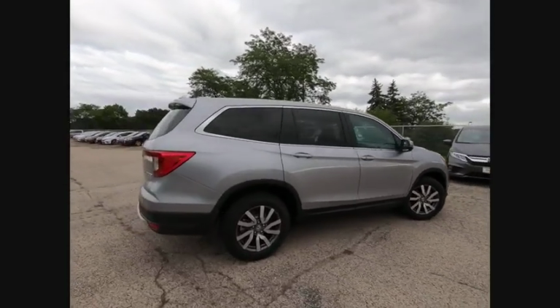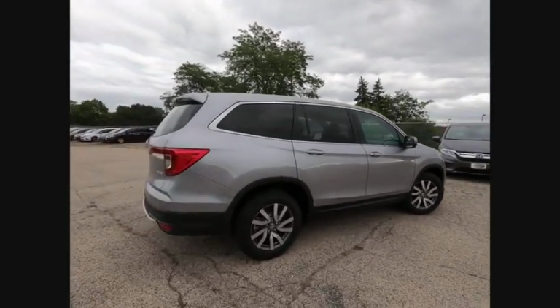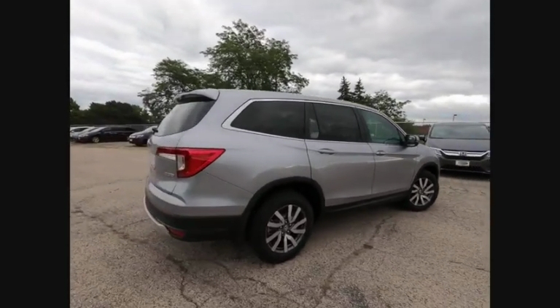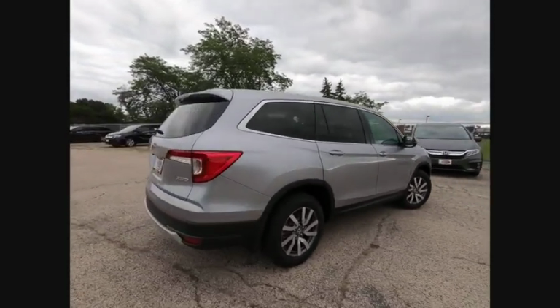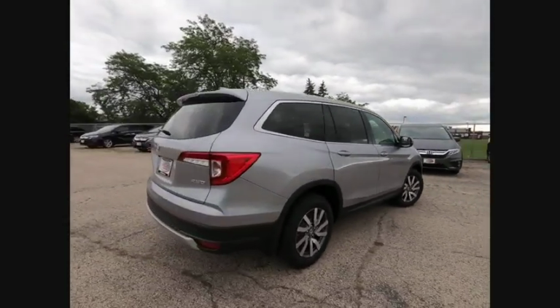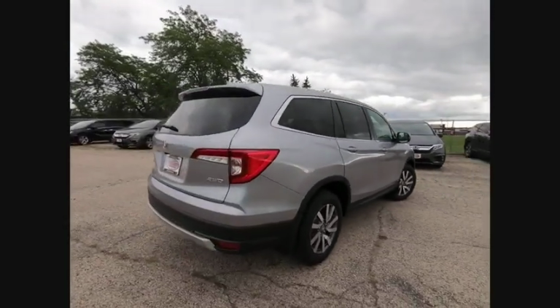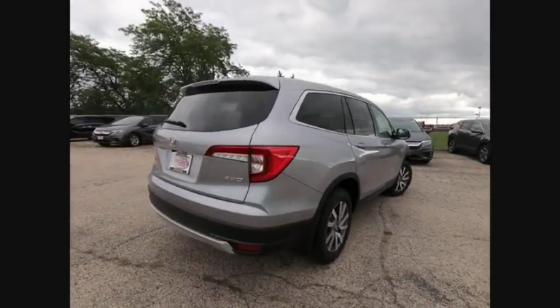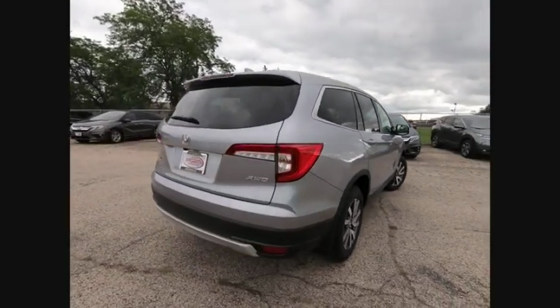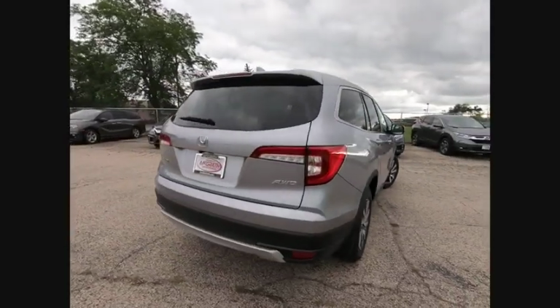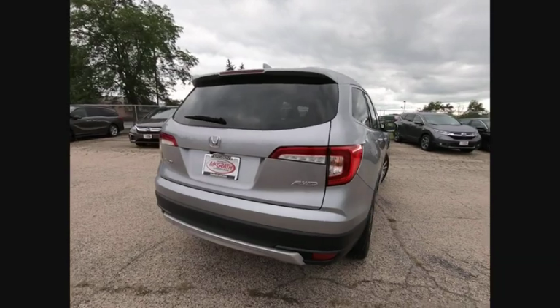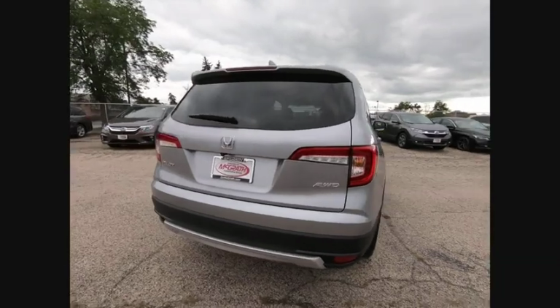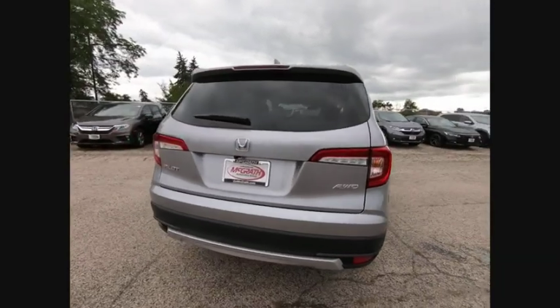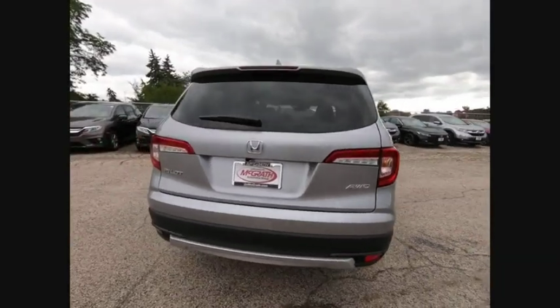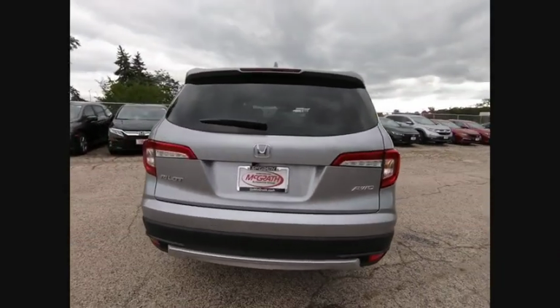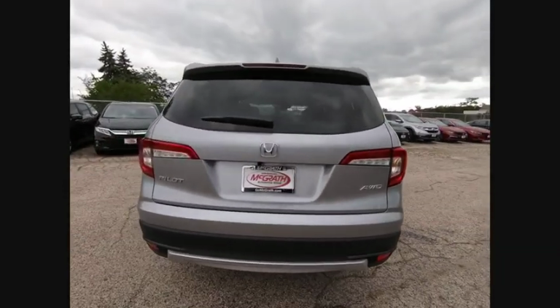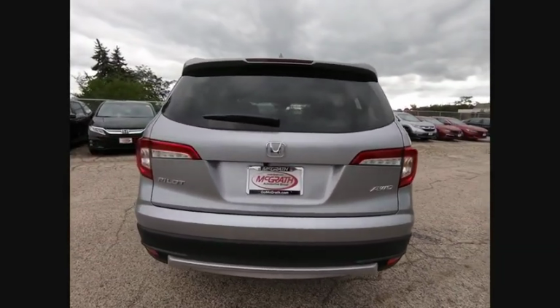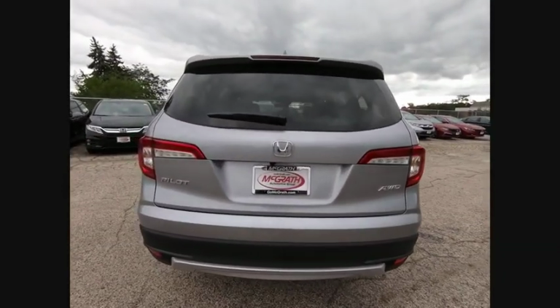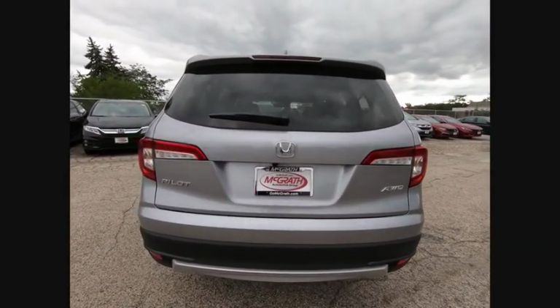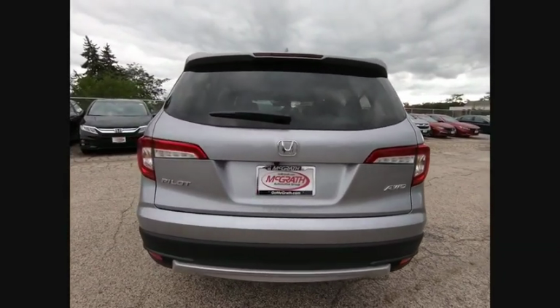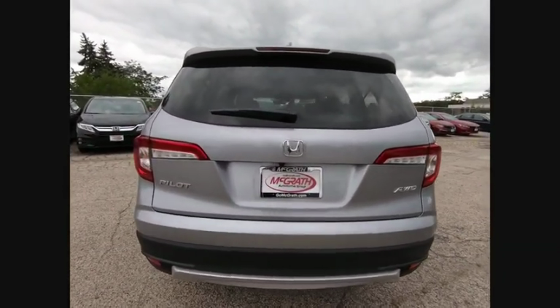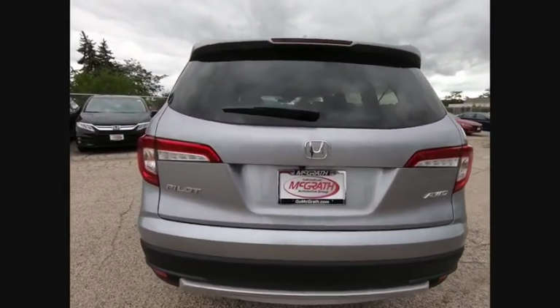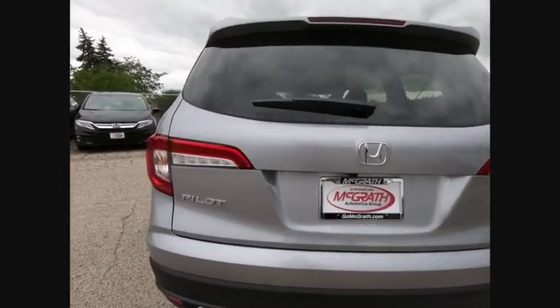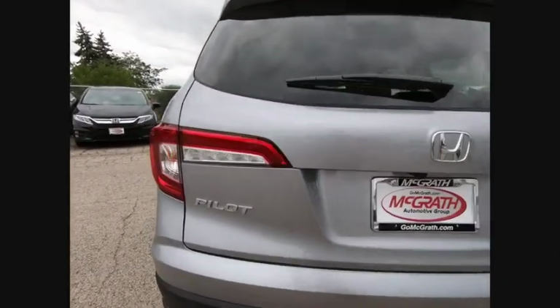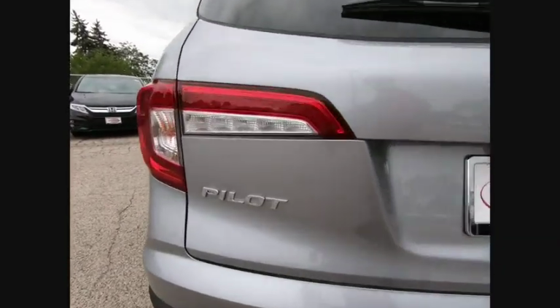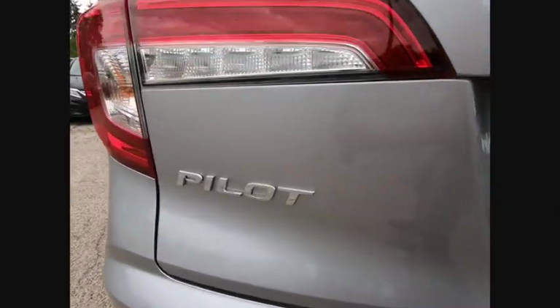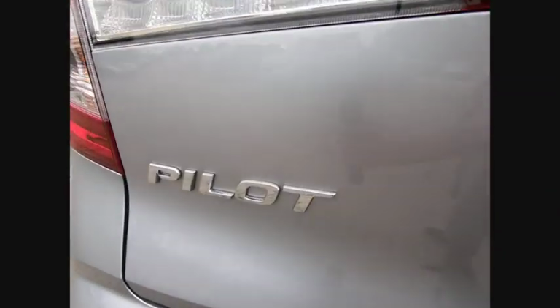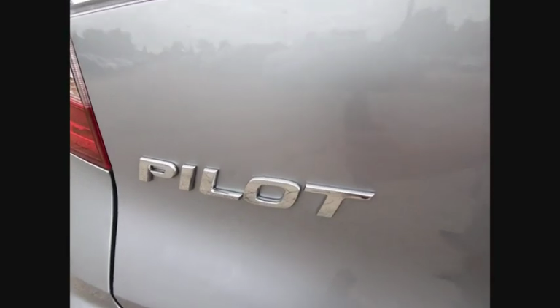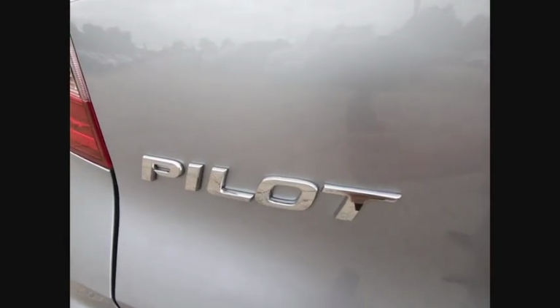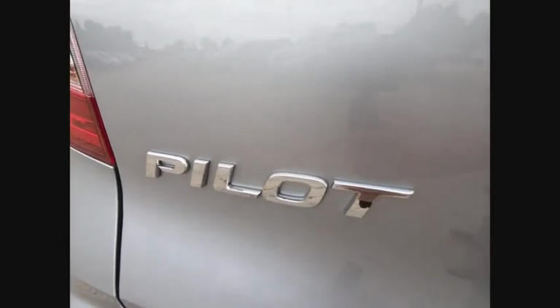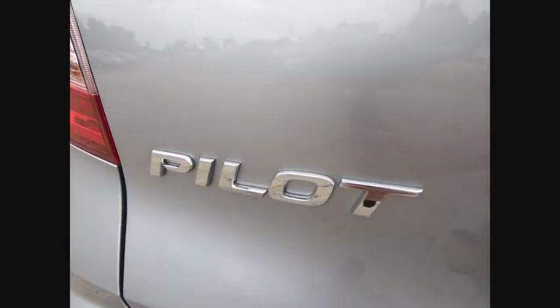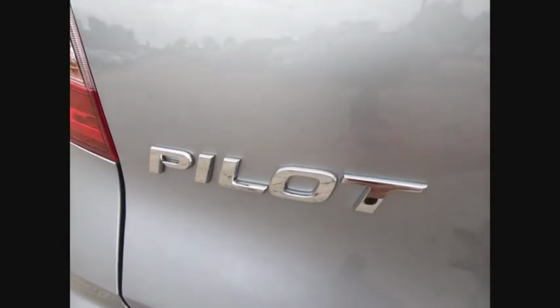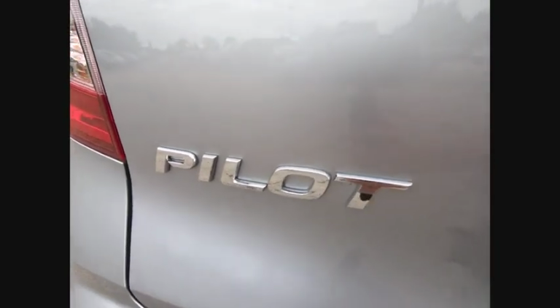This vehicle has less than 100 miles. Here are some of this vehicle's great options: Blind spot monitor, All-wheel drive, Heated mirrors, Aluminum wheels, Rear spoiler.